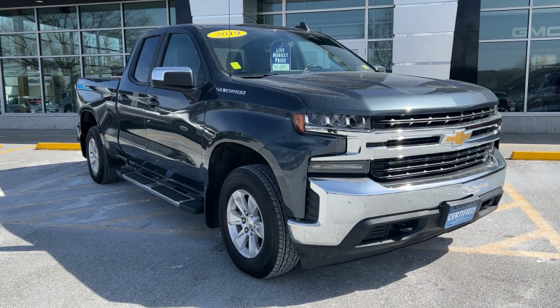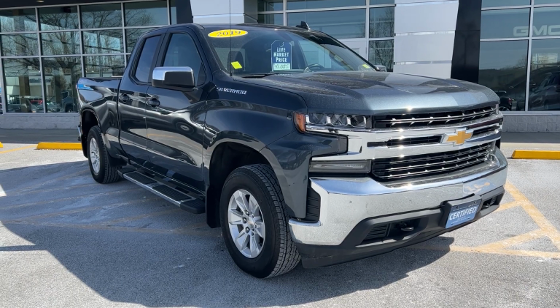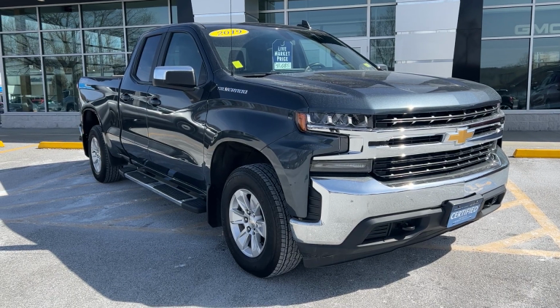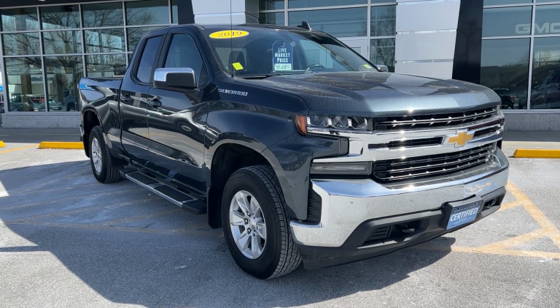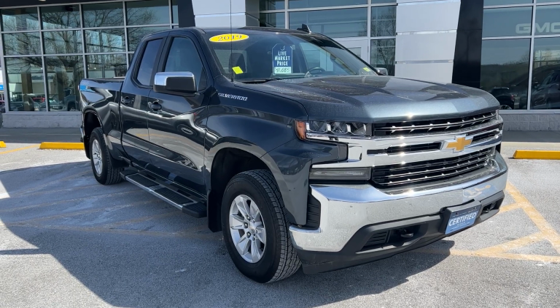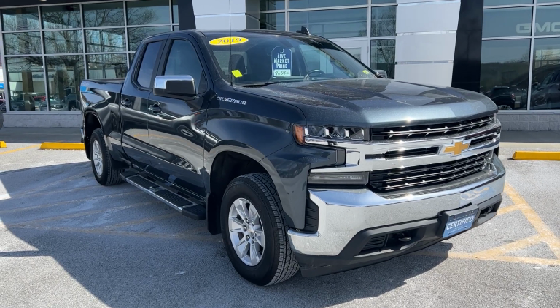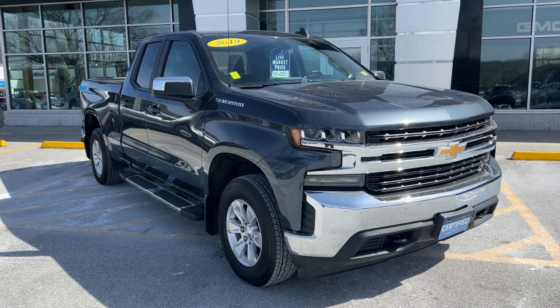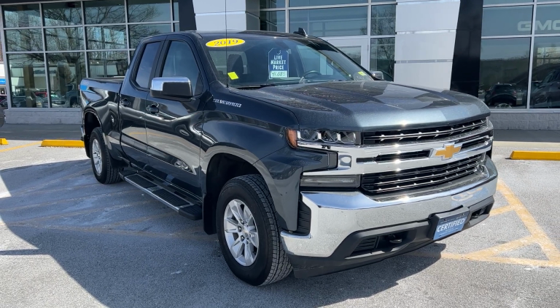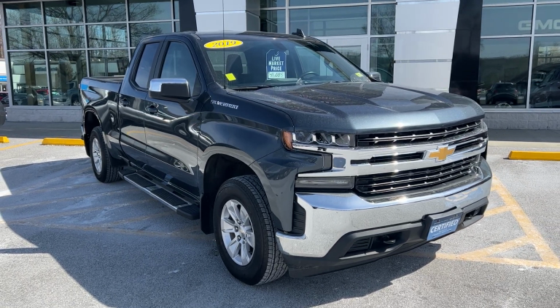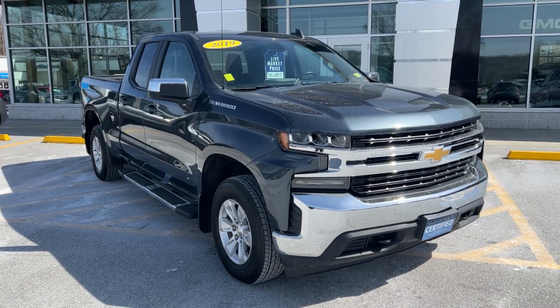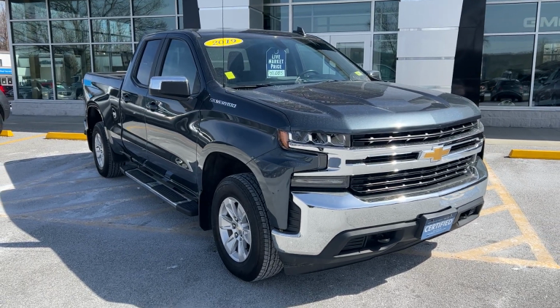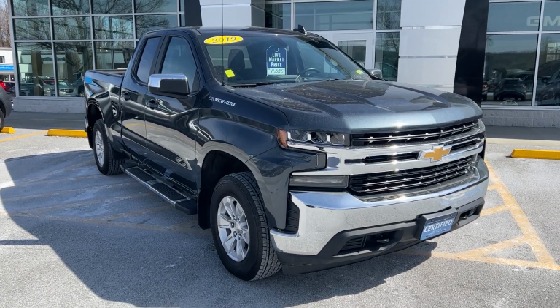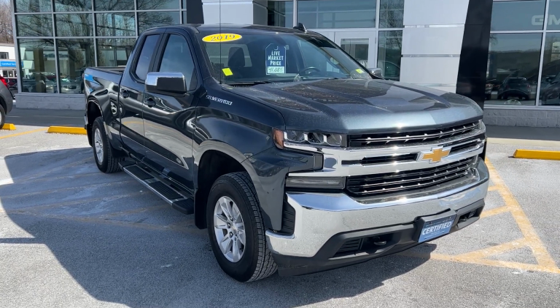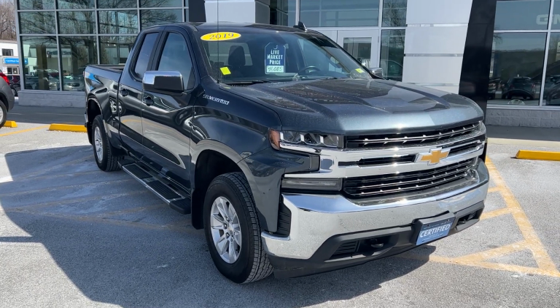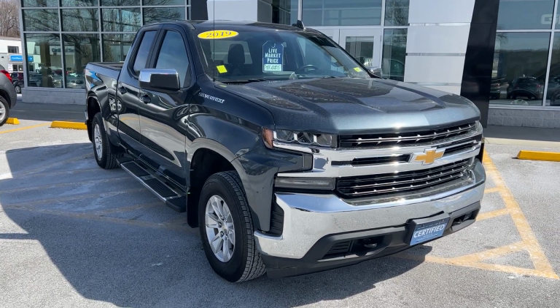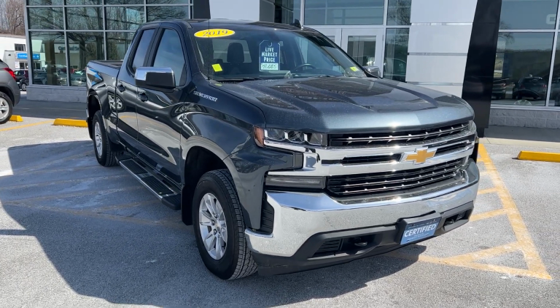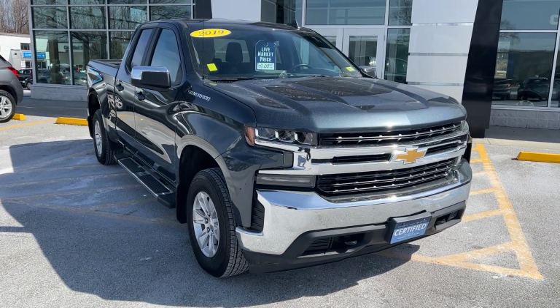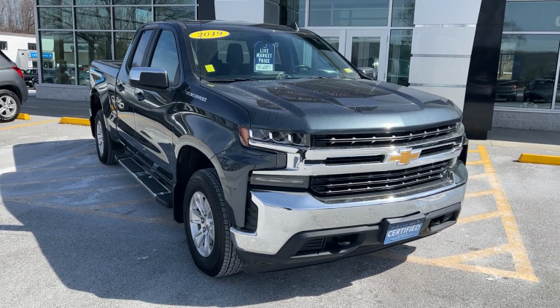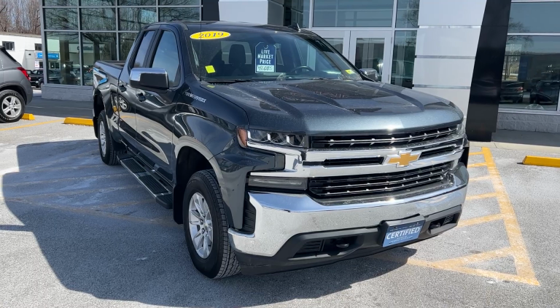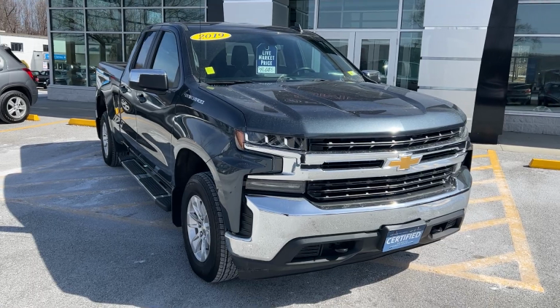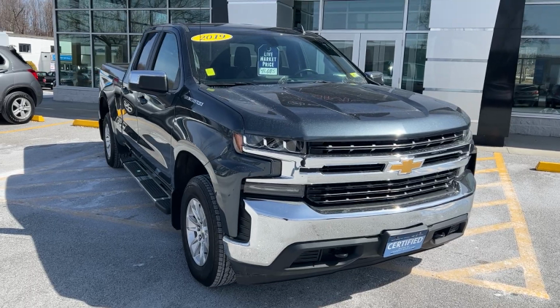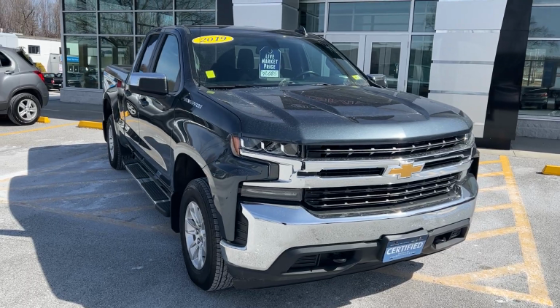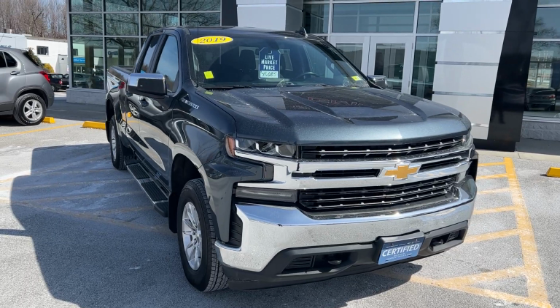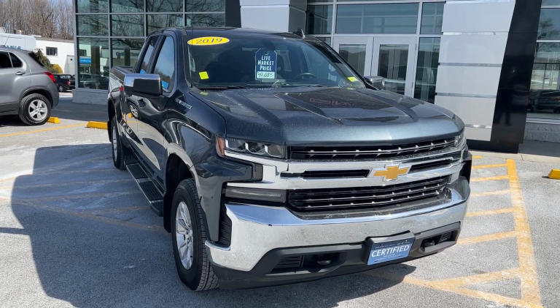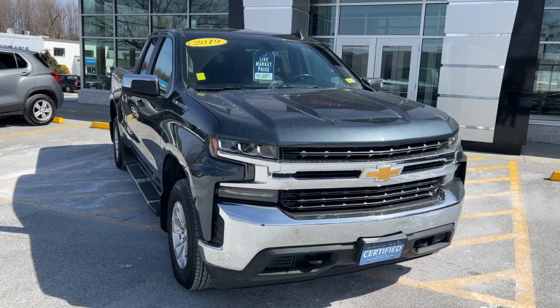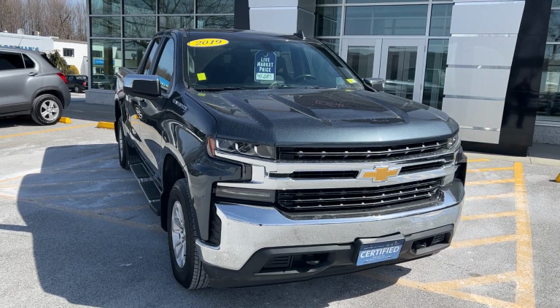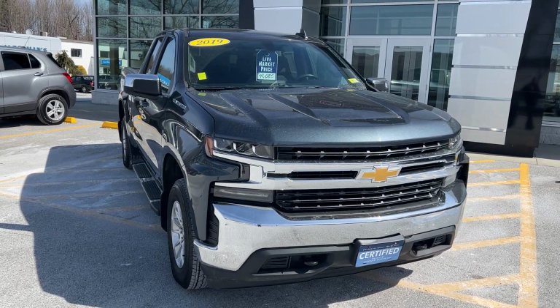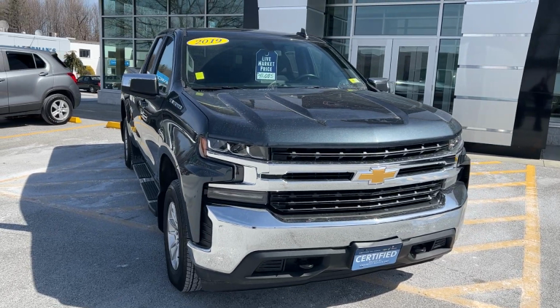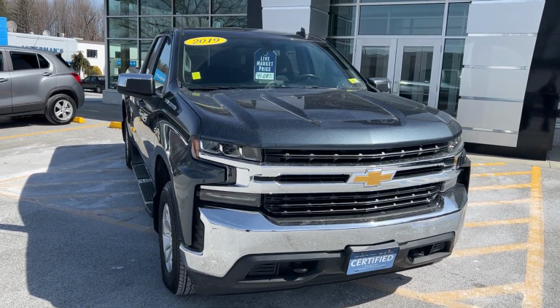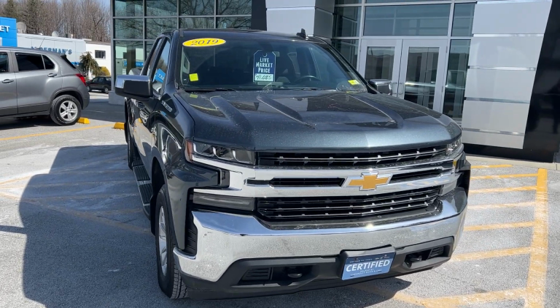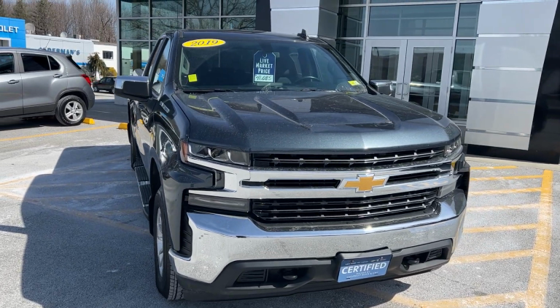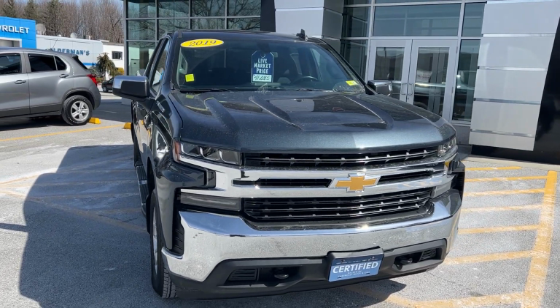Hi Marty, Jim McCarron here at Alderman Chevrolet Buick GMC, Vermont's favorite car dealership. We're known for awesome deals and fabulous service.